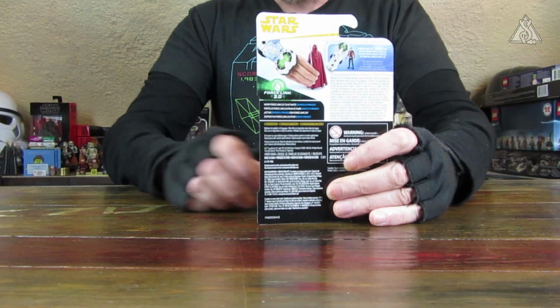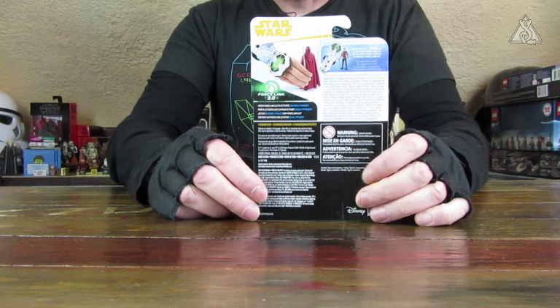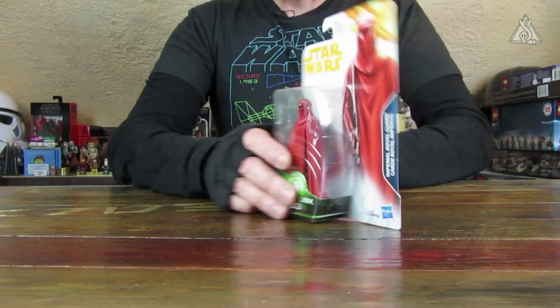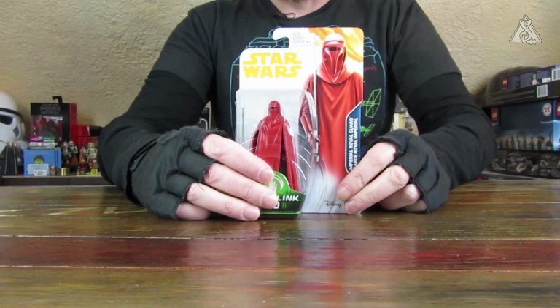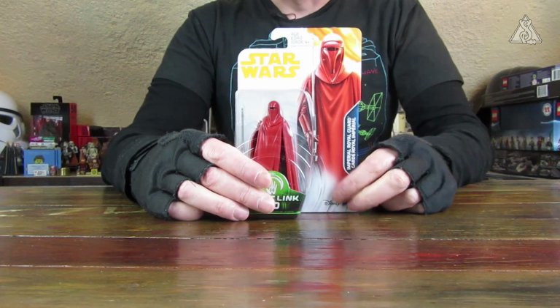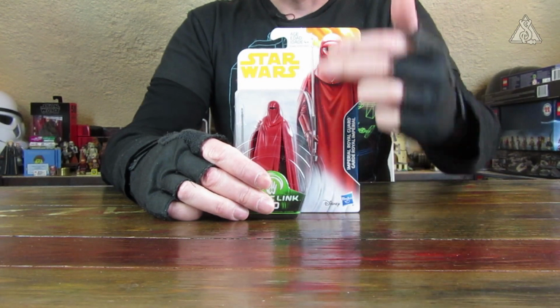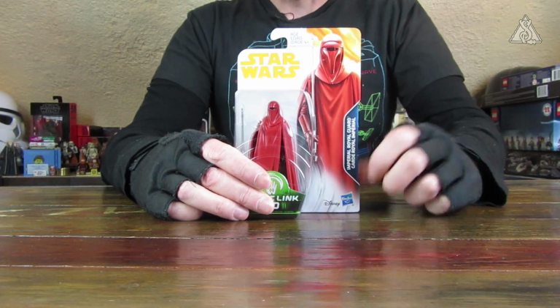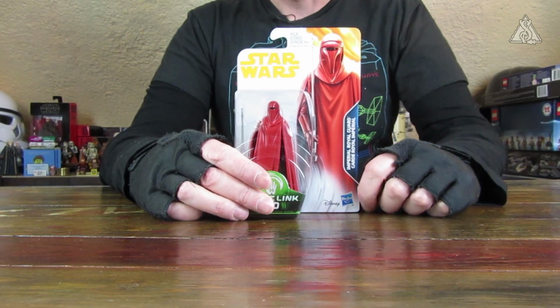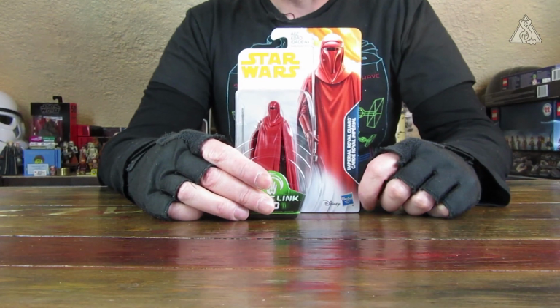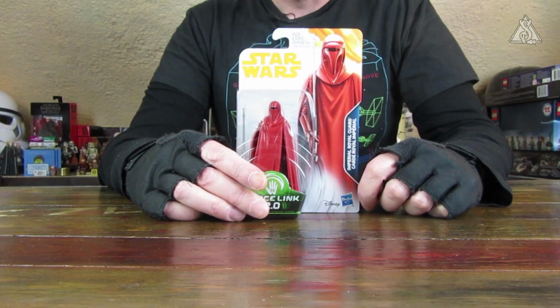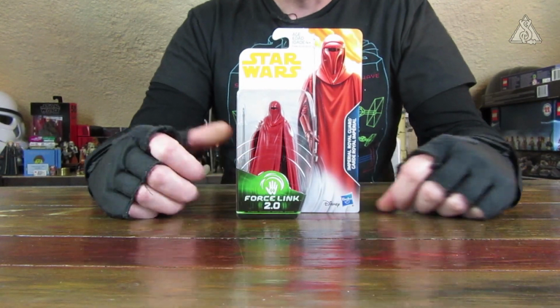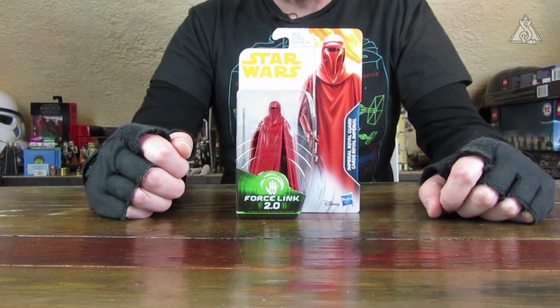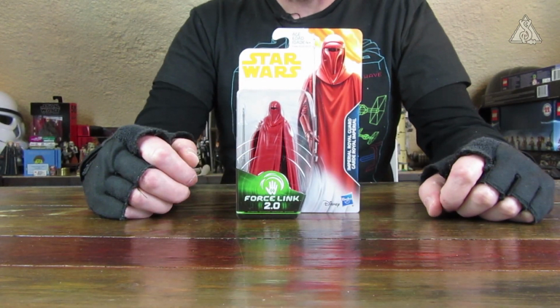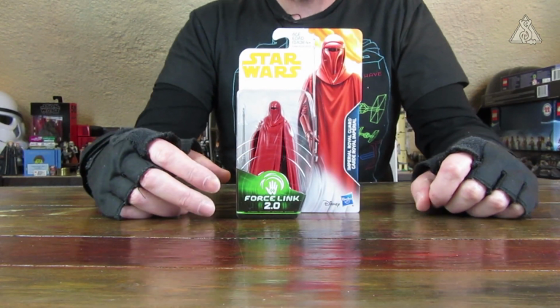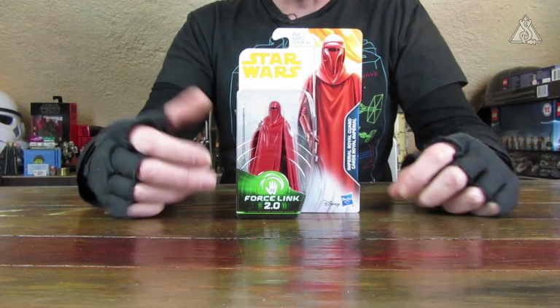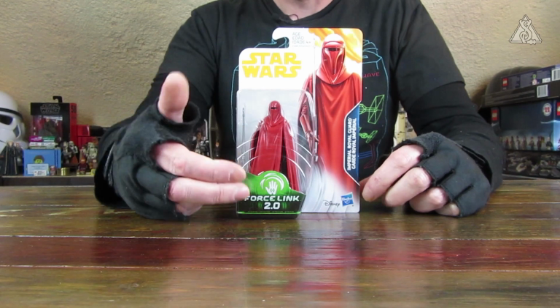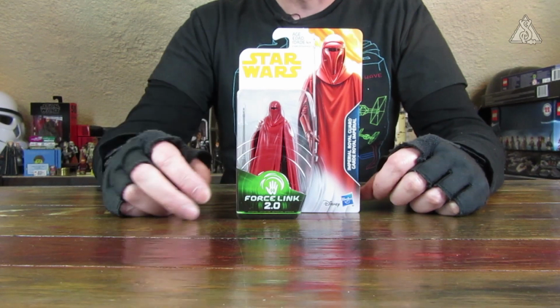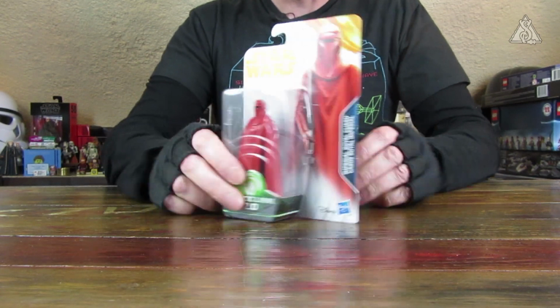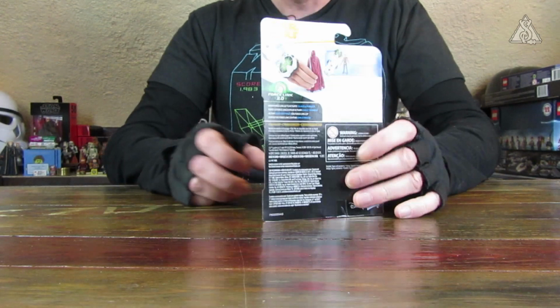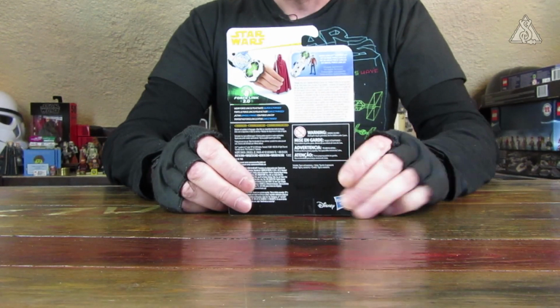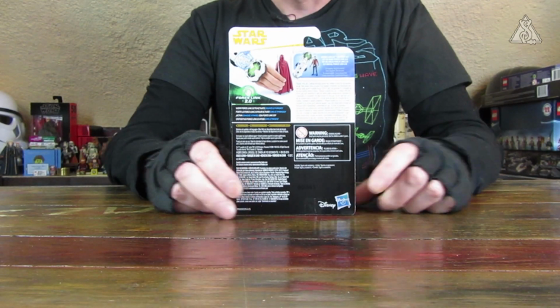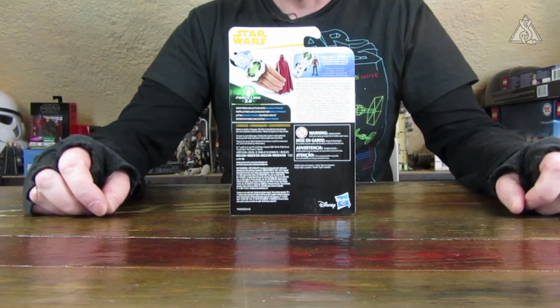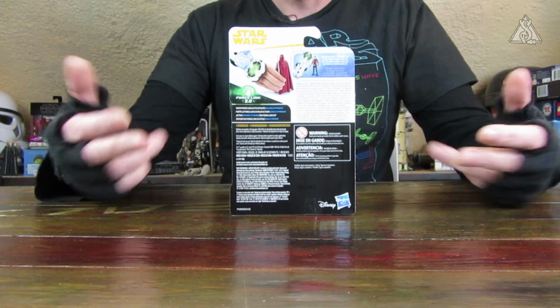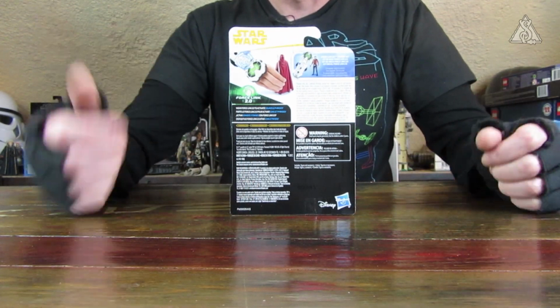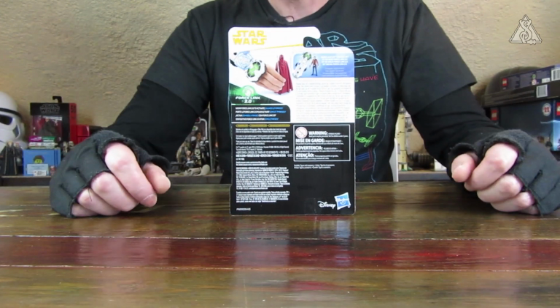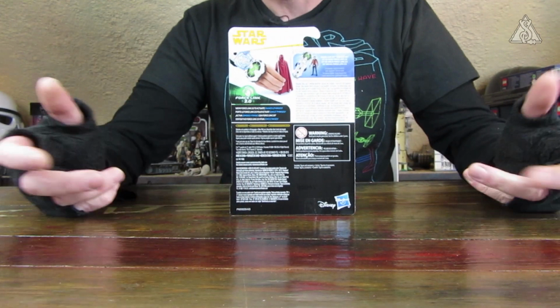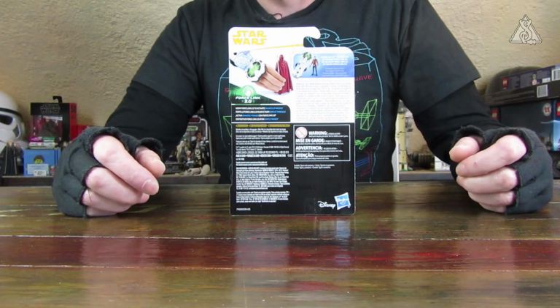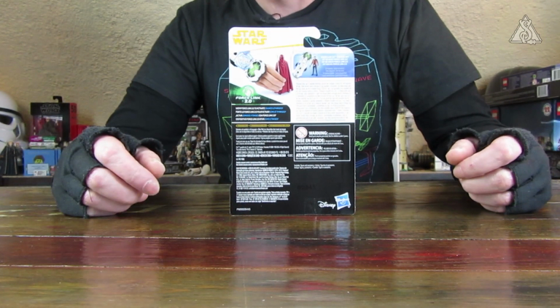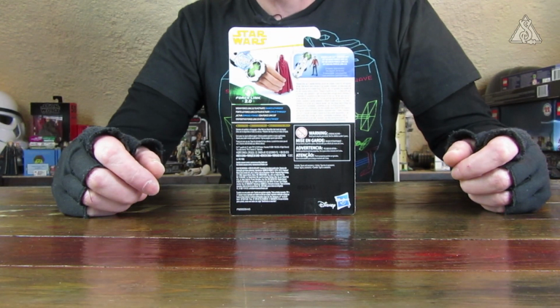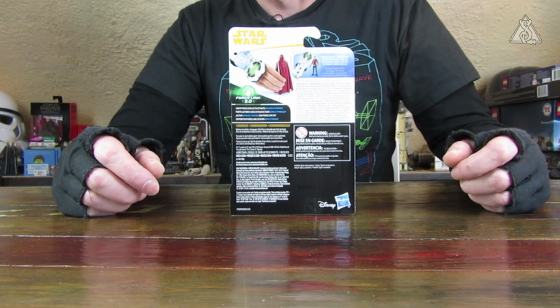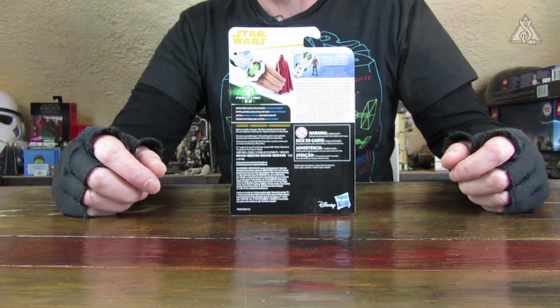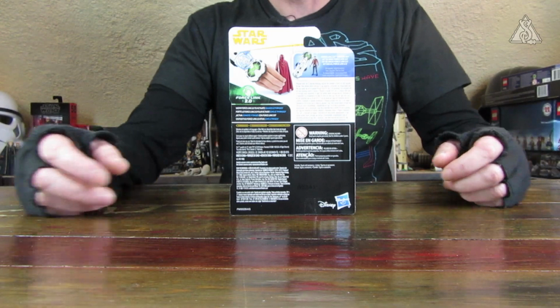Die Packung selber: vorne natürlich schön groß rot, der Imperius Royal Guard abgebildet, dann die Figur daneben und Rückseite. Viel Erklärung über den Force Link, aber nicht zum Charakter selber.